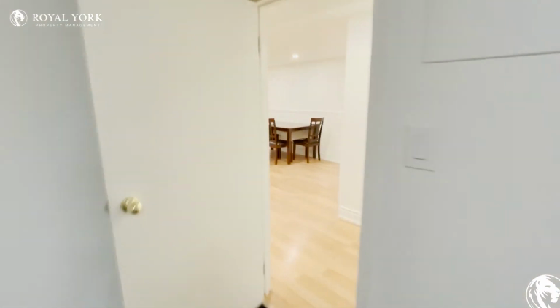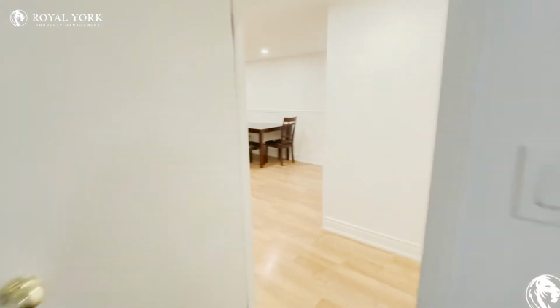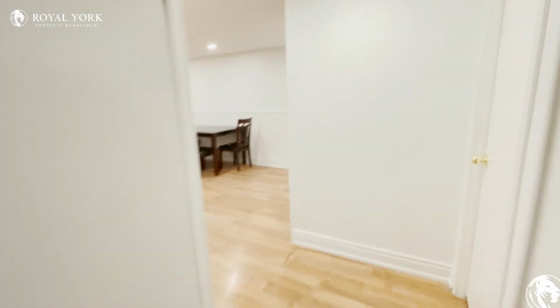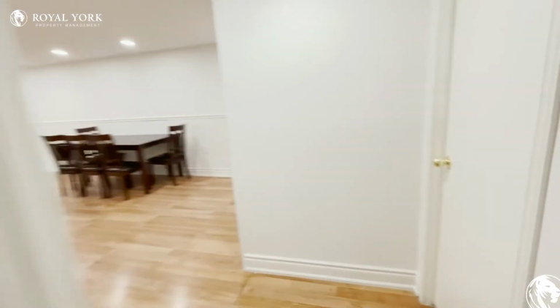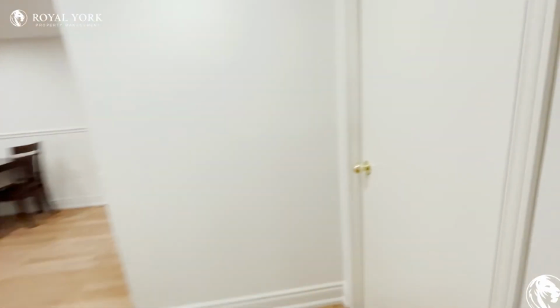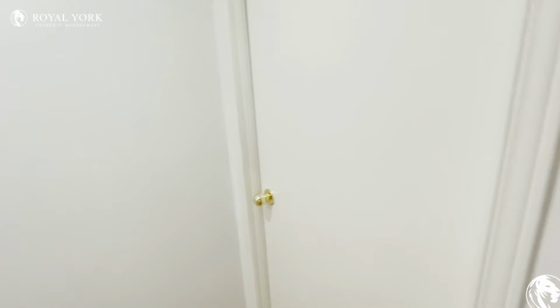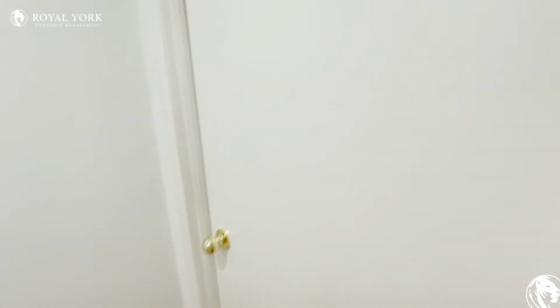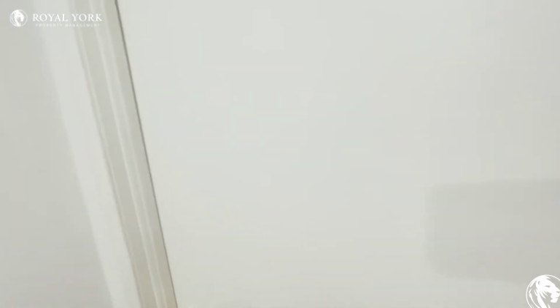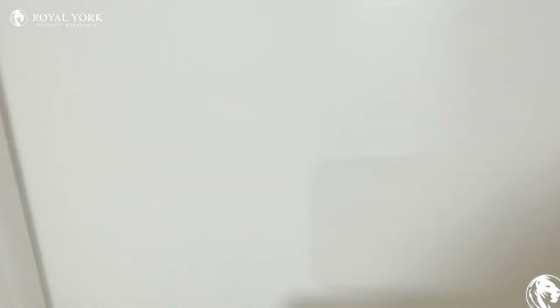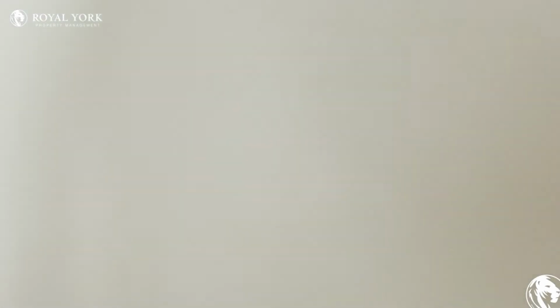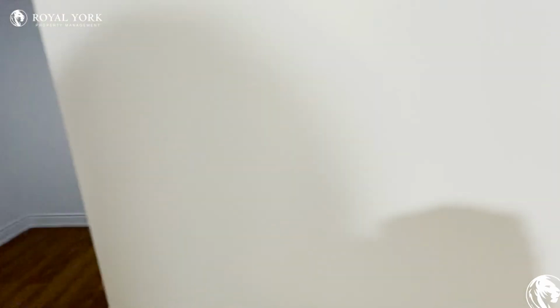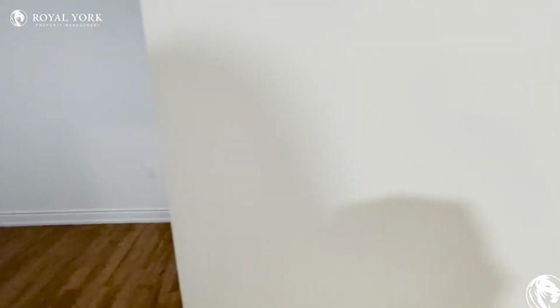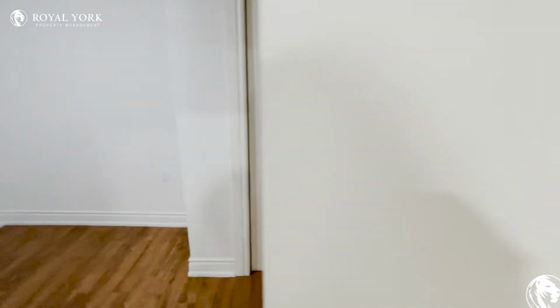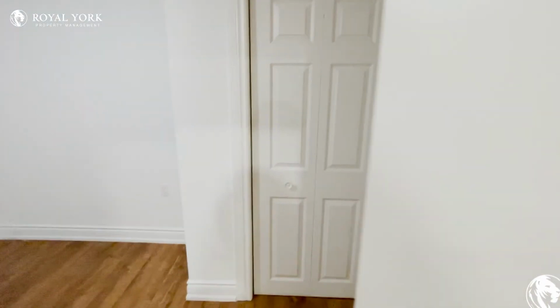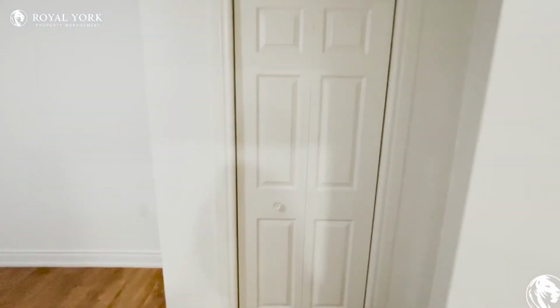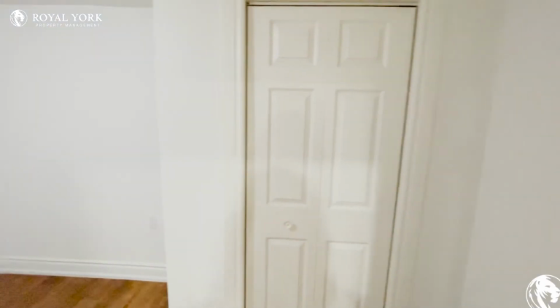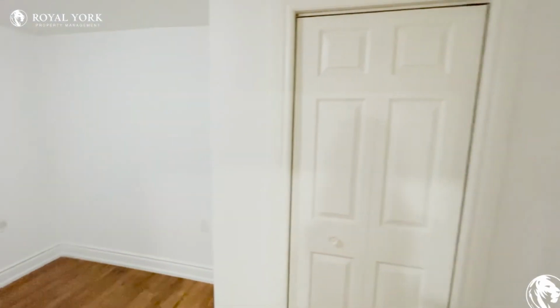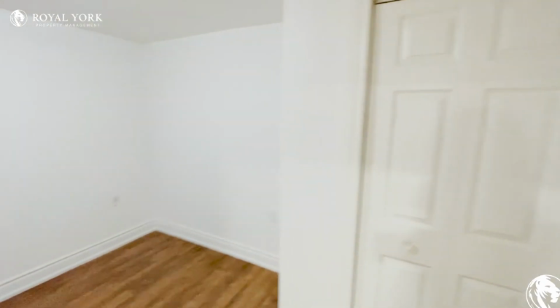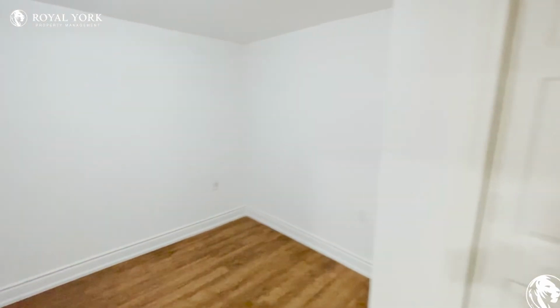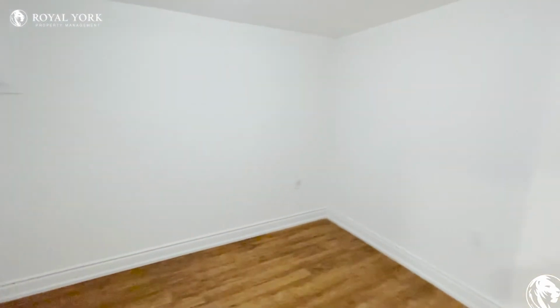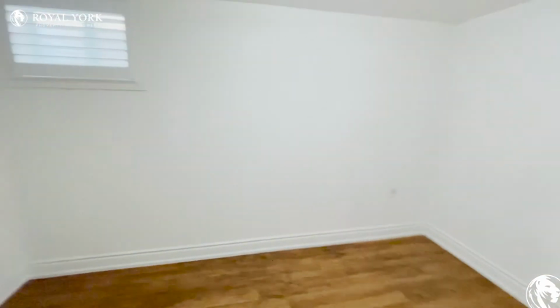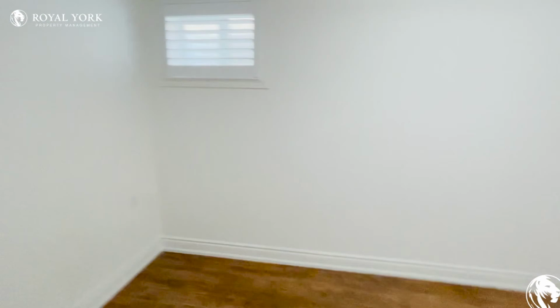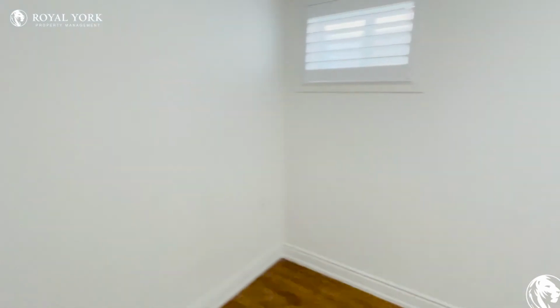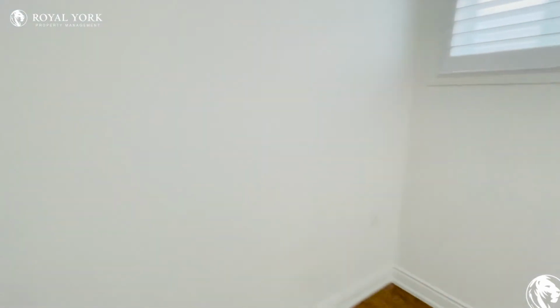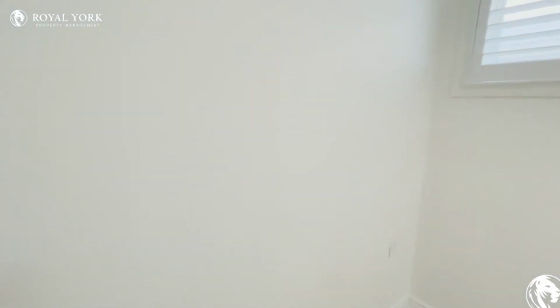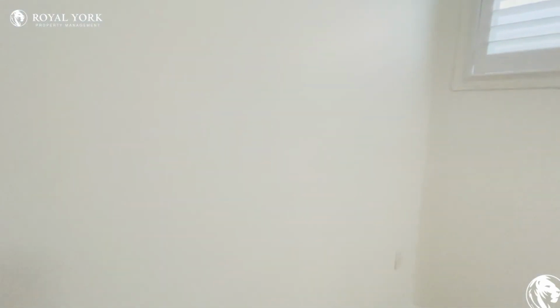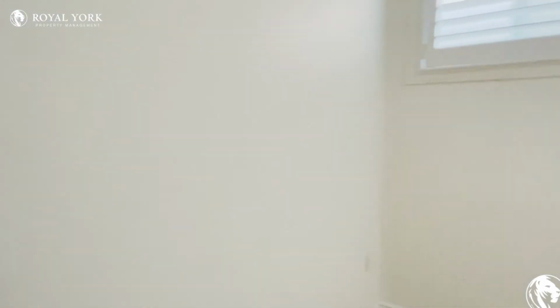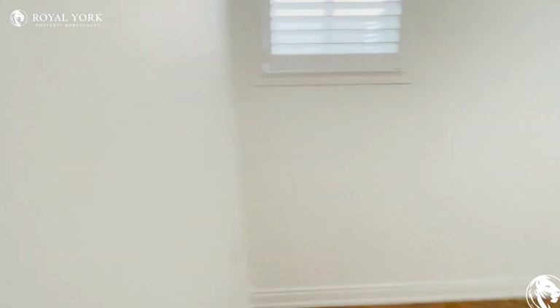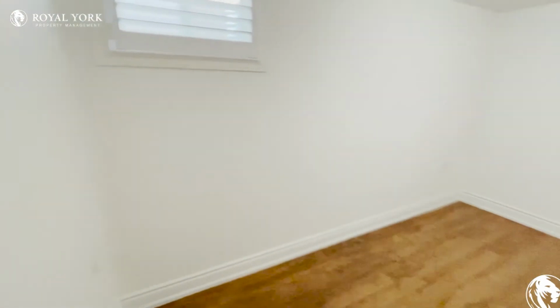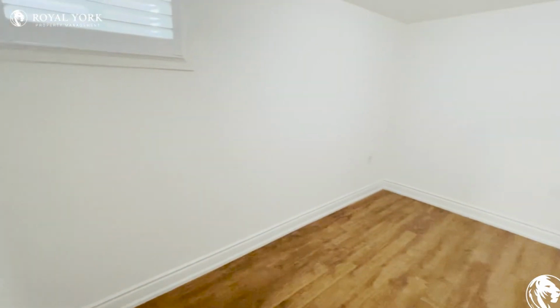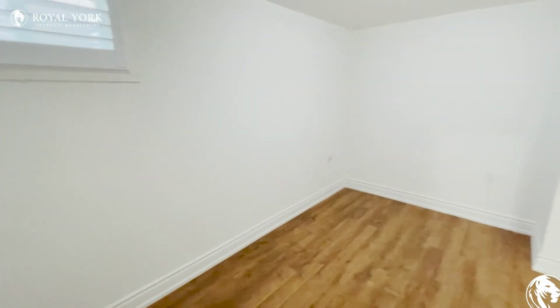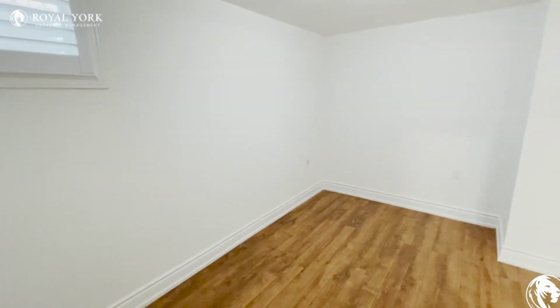And then you have your second bedroom over here. Again, you have closet space here and you can fit a queen-size bed.